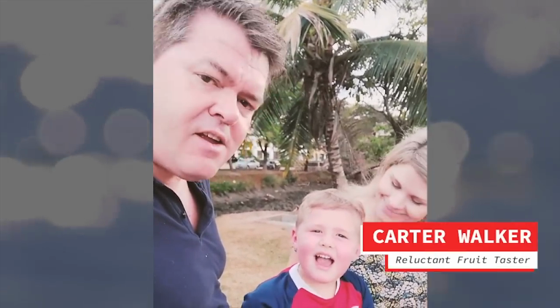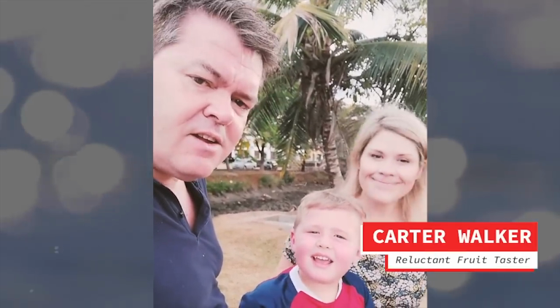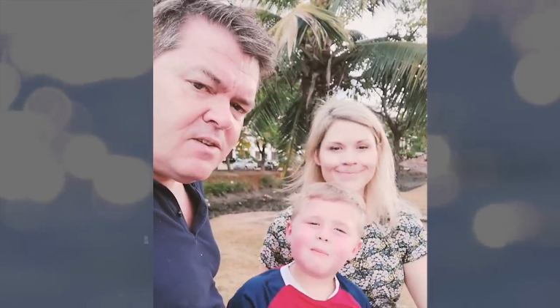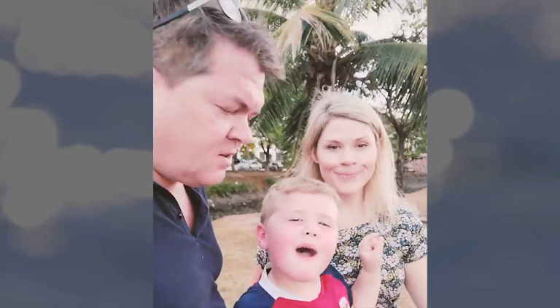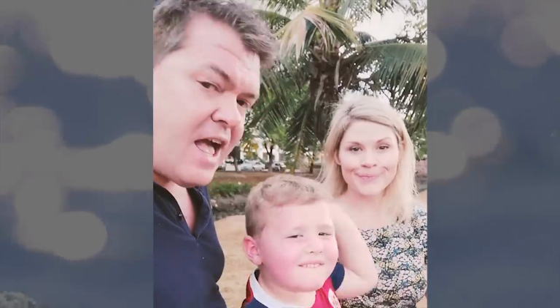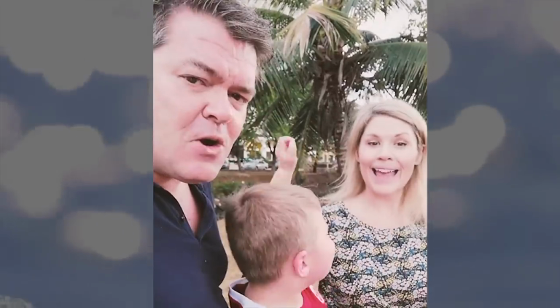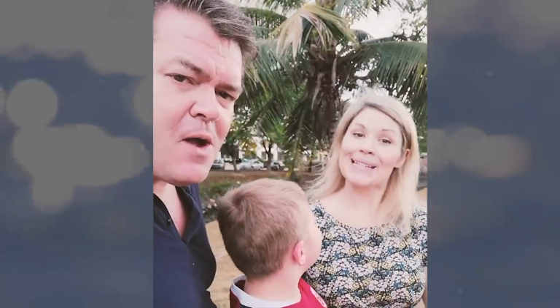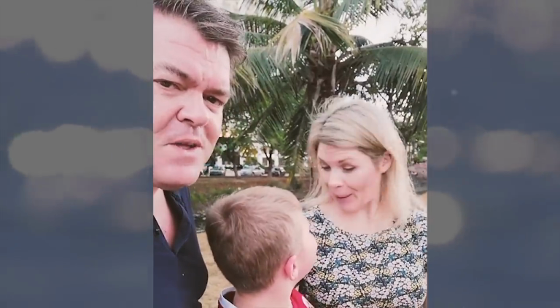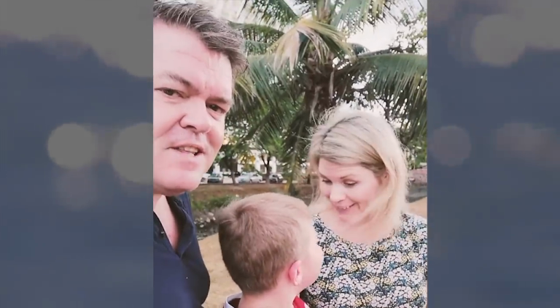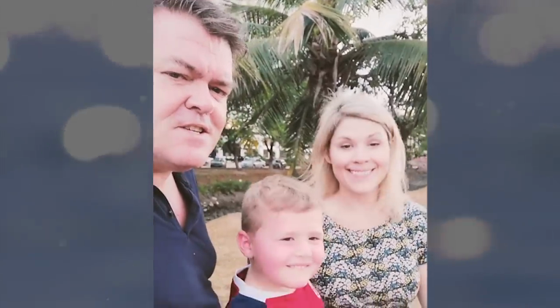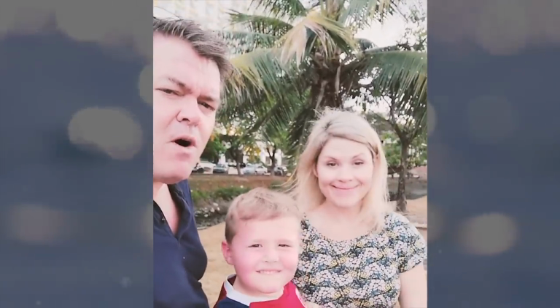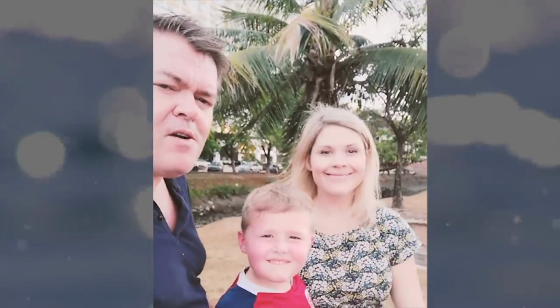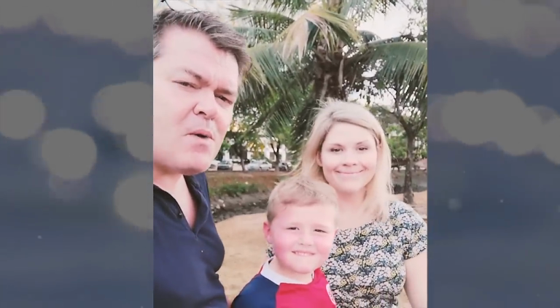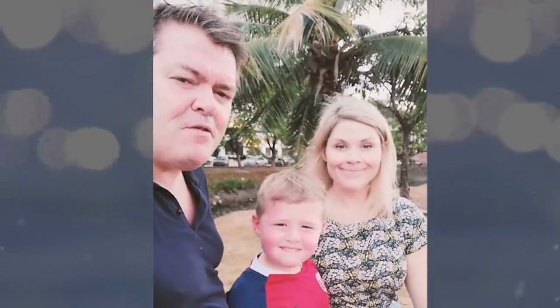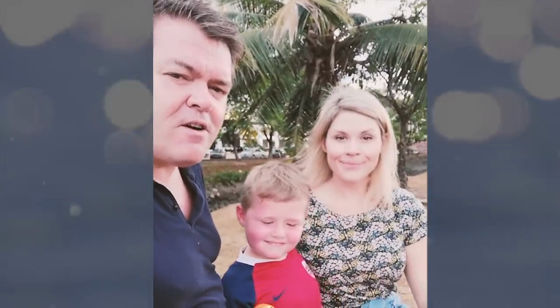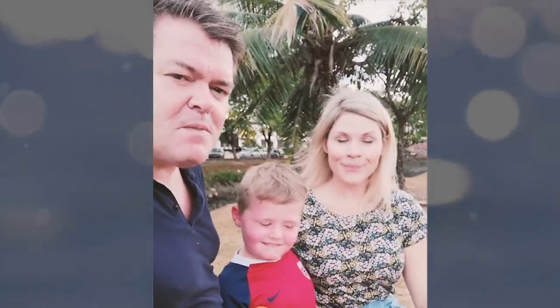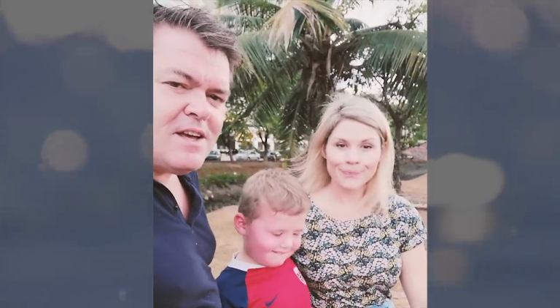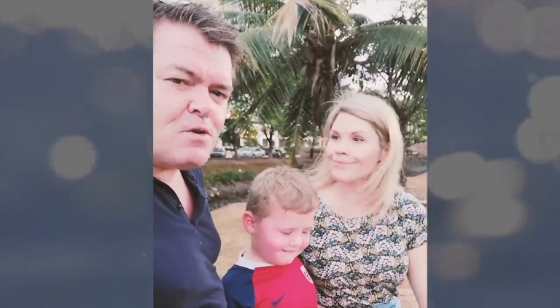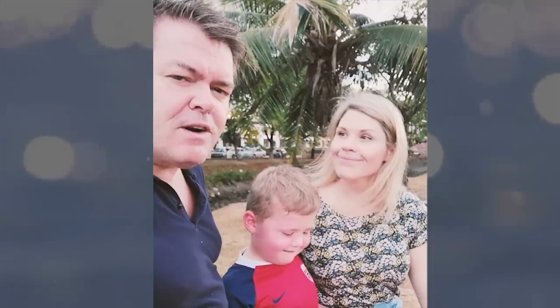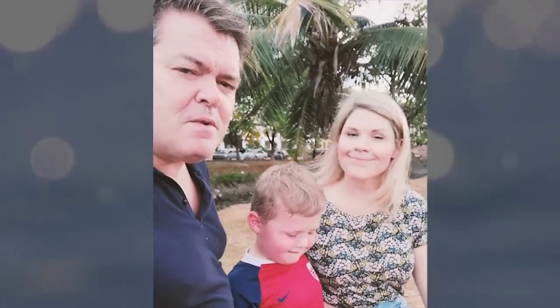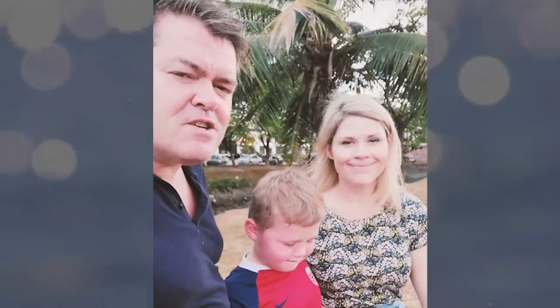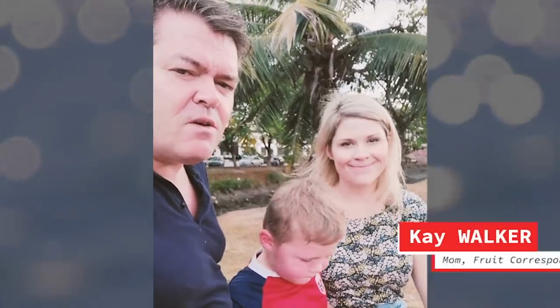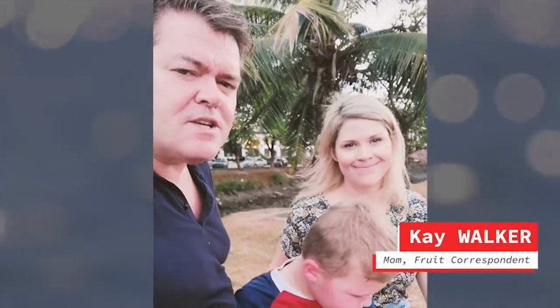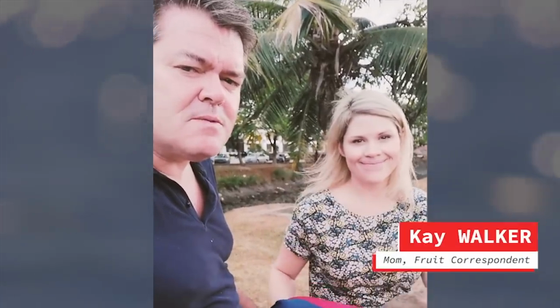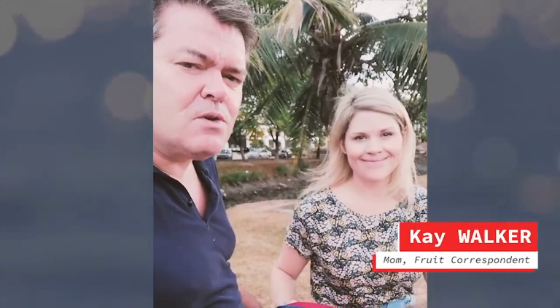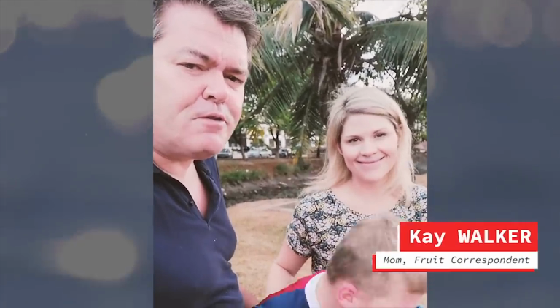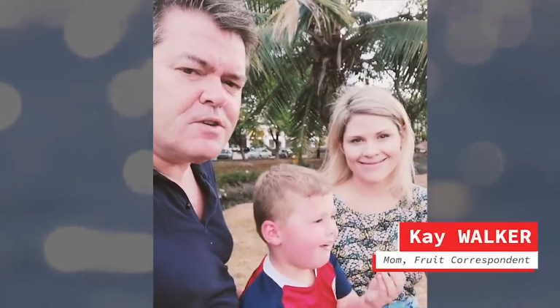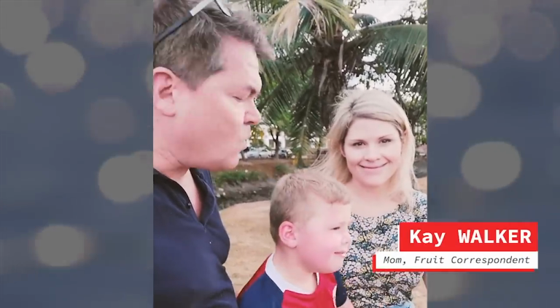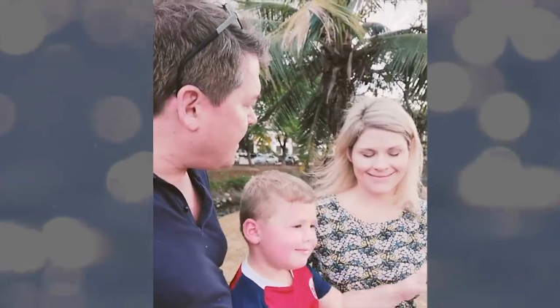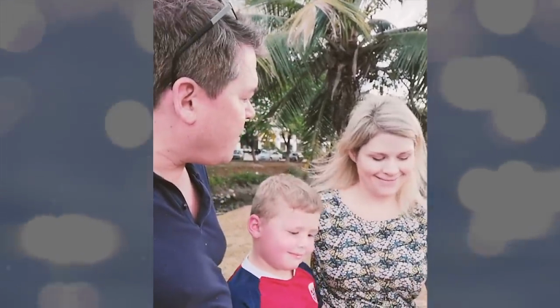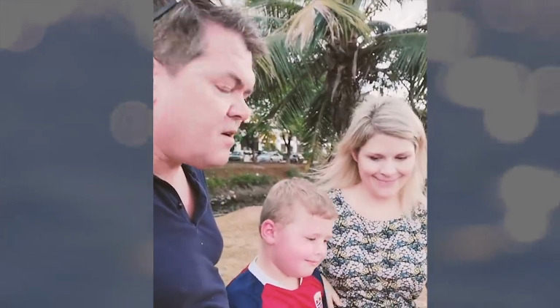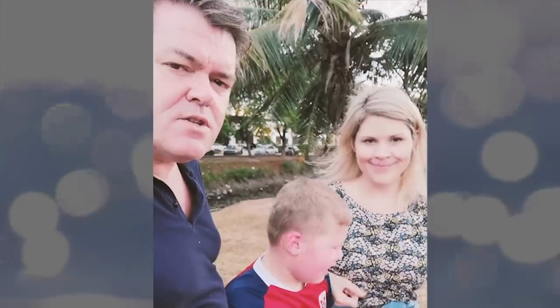And mom. This is Kay Walker, my wife and Carter's mom. We're here on a little family vacation and we thought, let's try some local fruit. Why not, right?